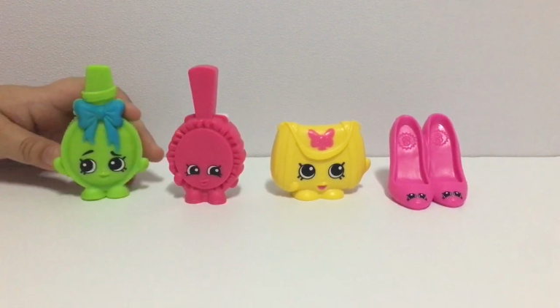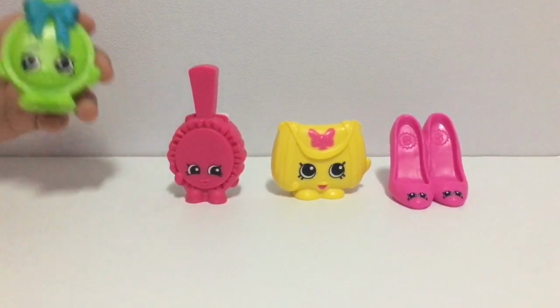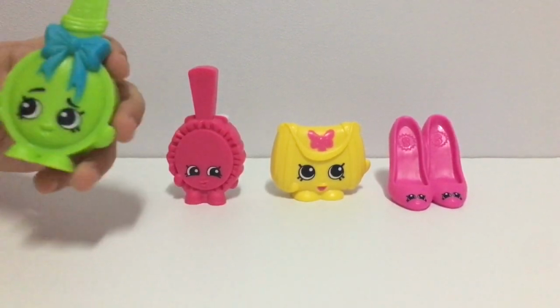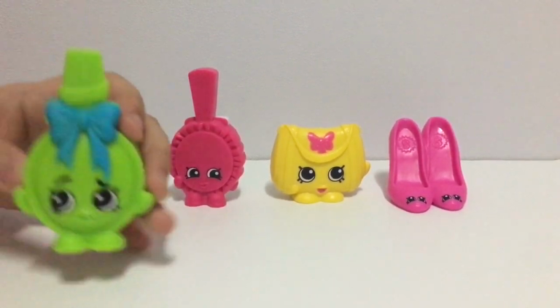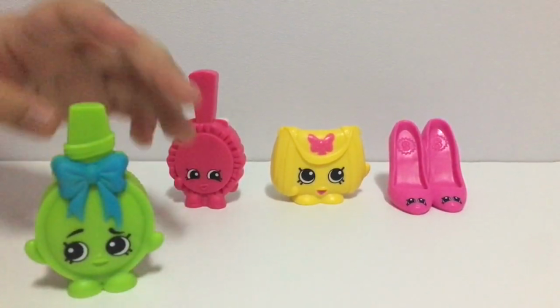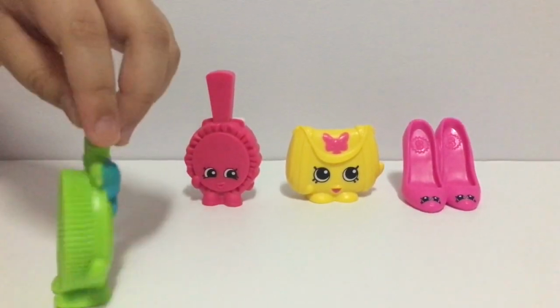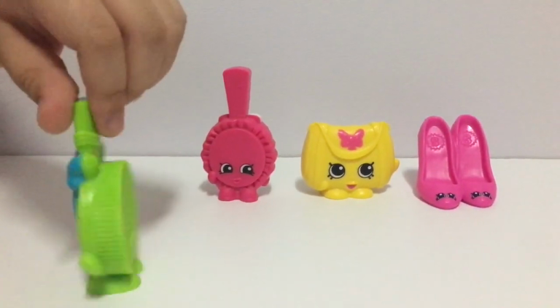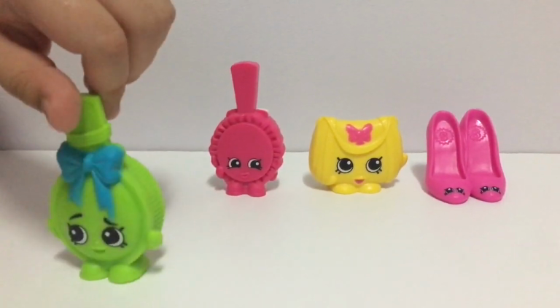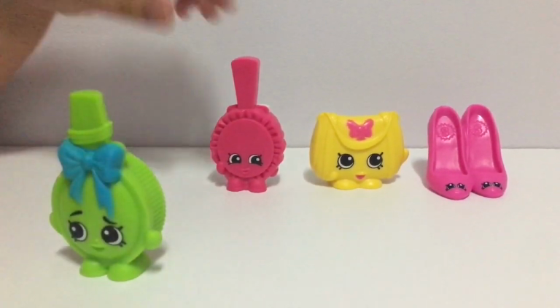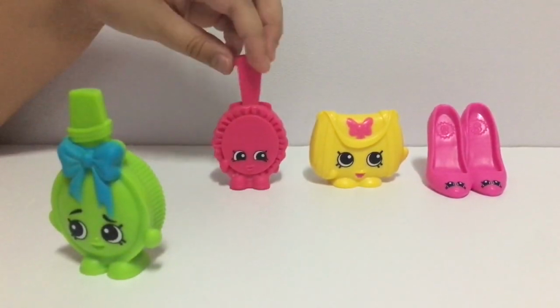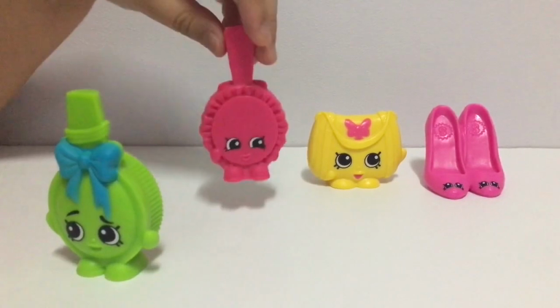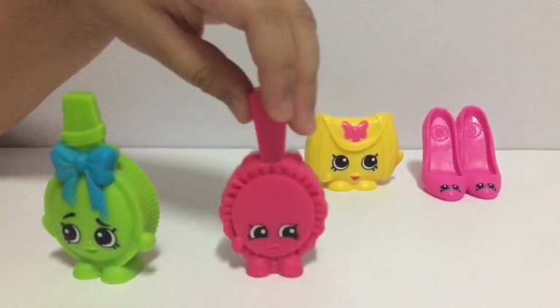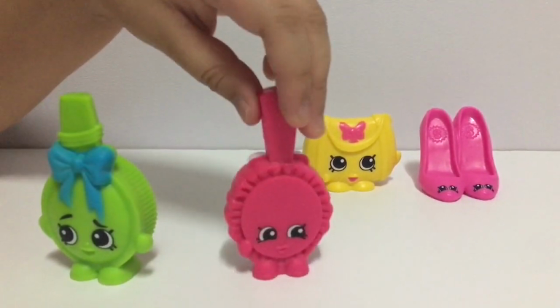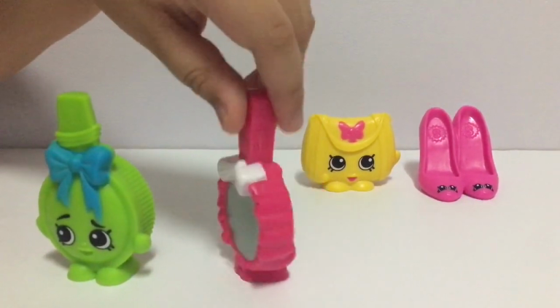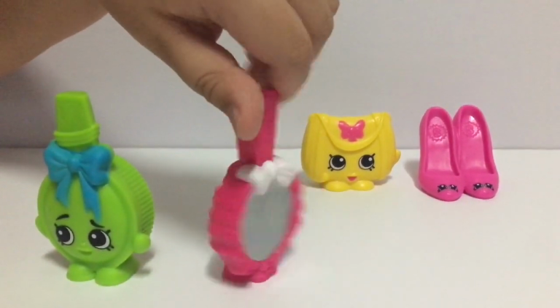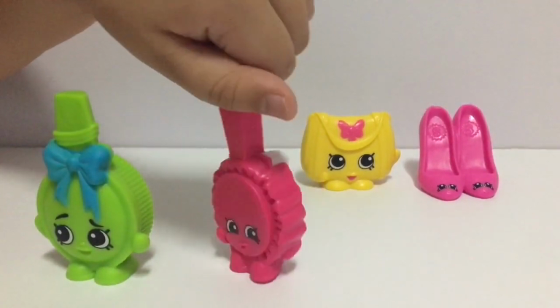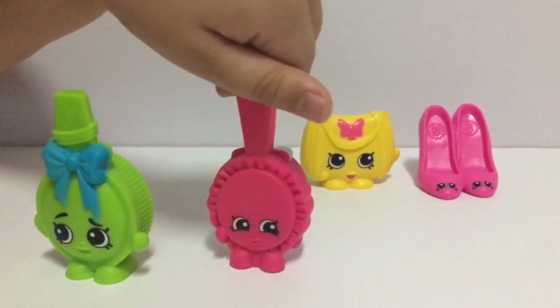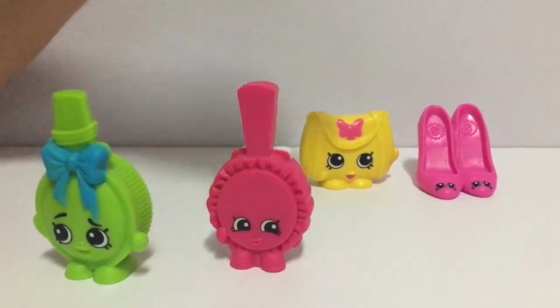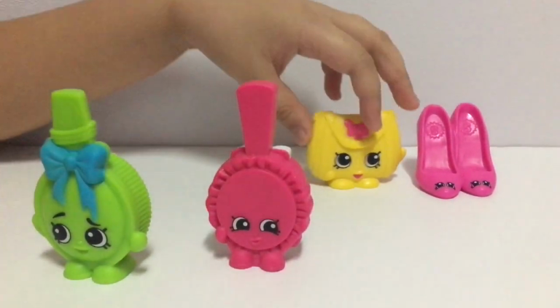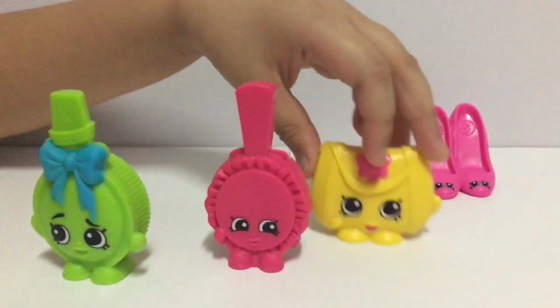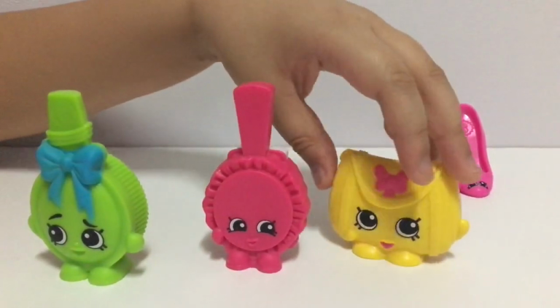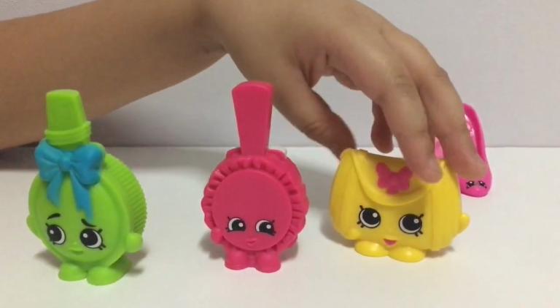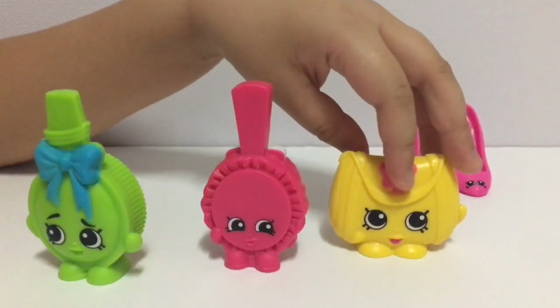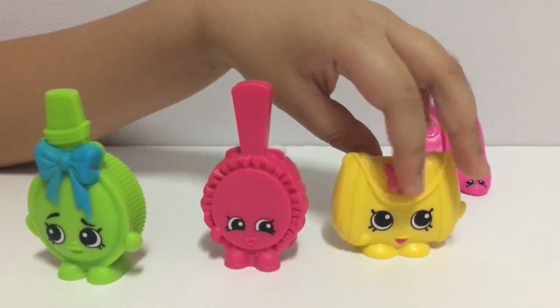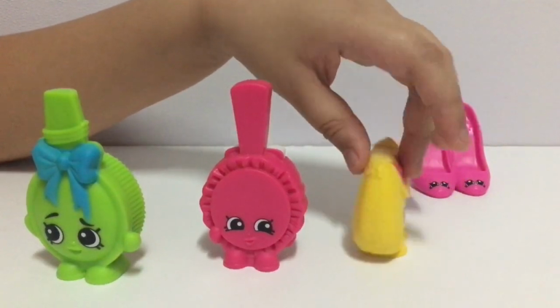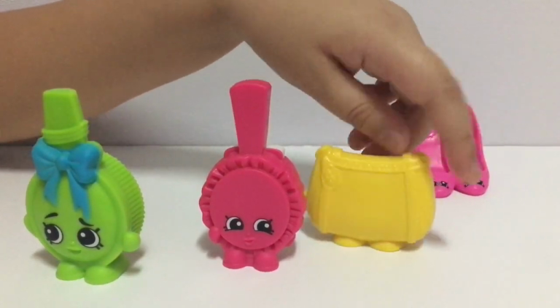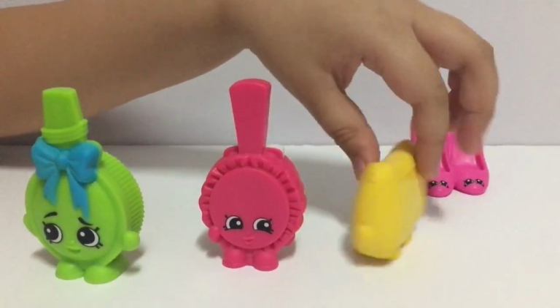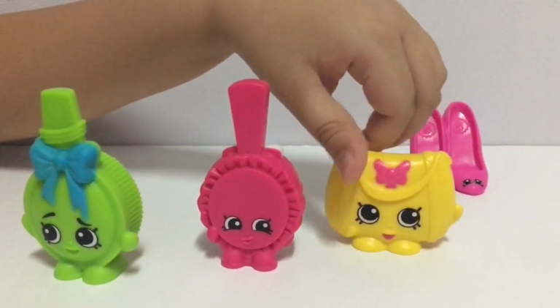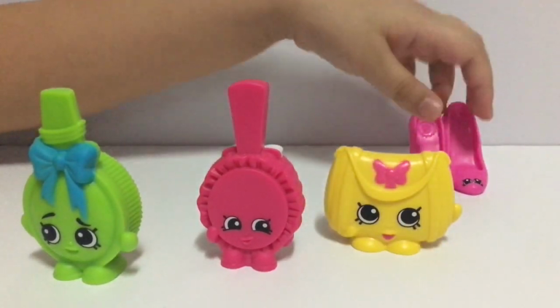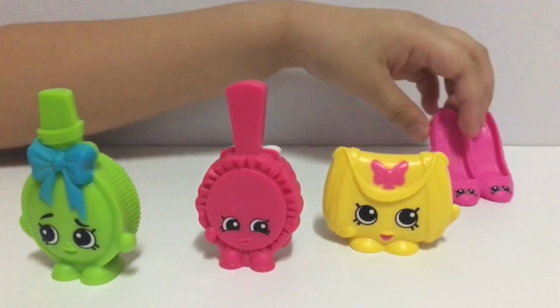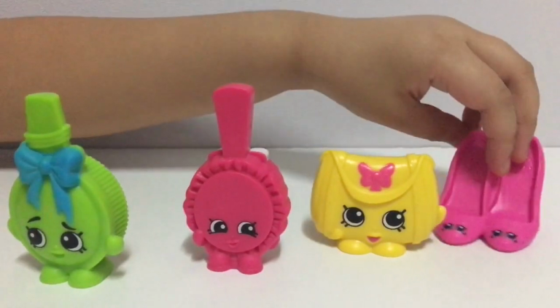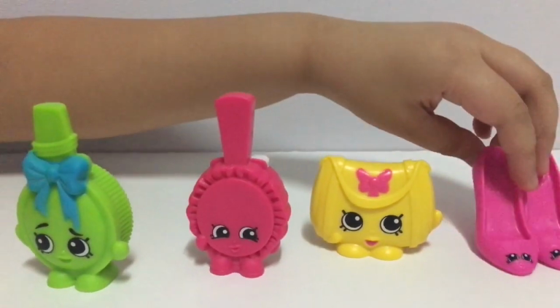This is Curly Brush. This is Mia Mirror. This is Heidi Handbag. And this is Prami.